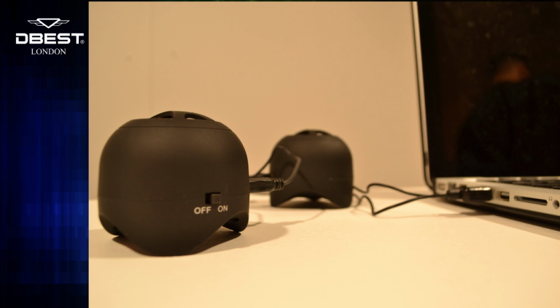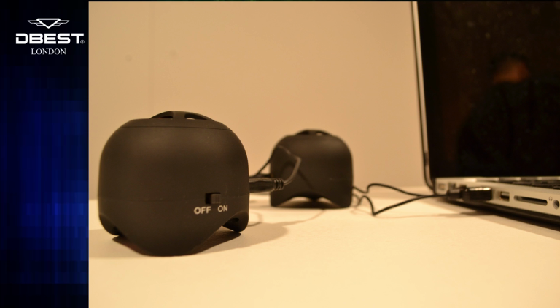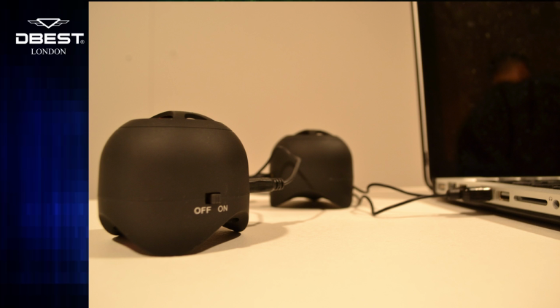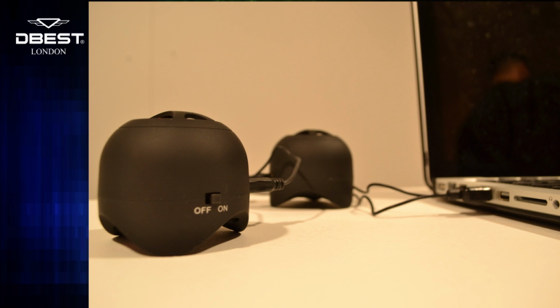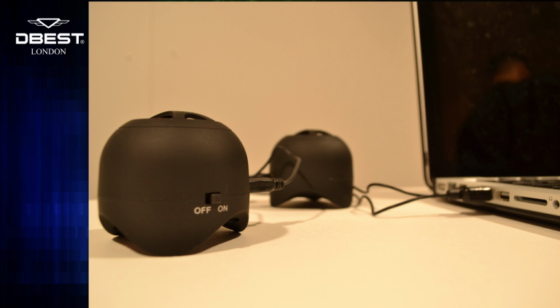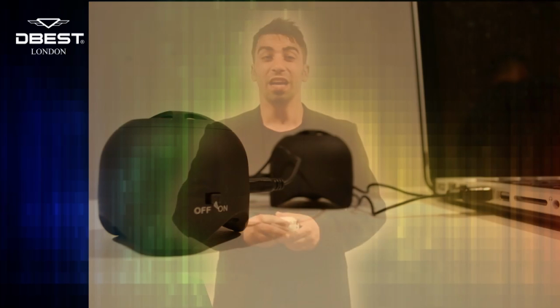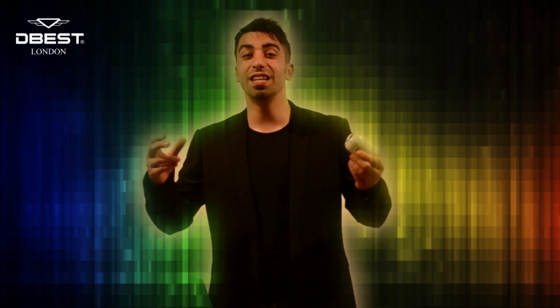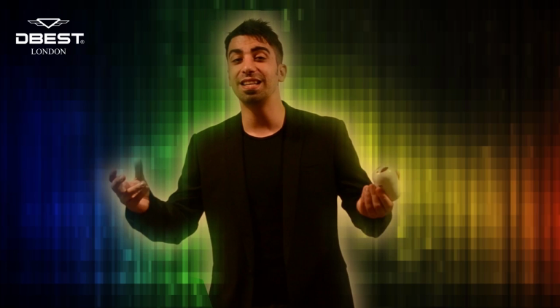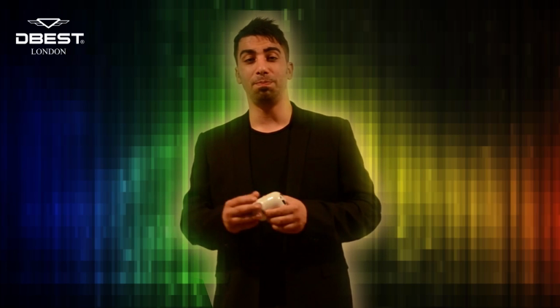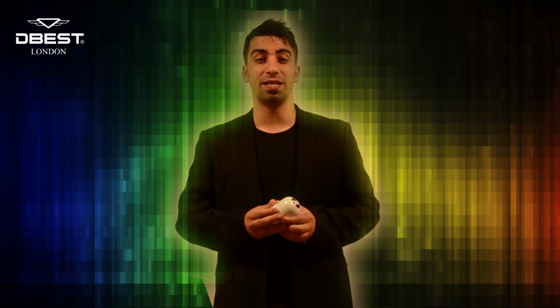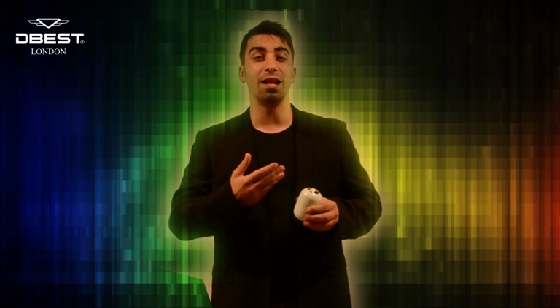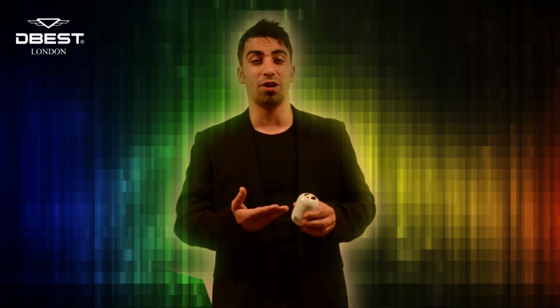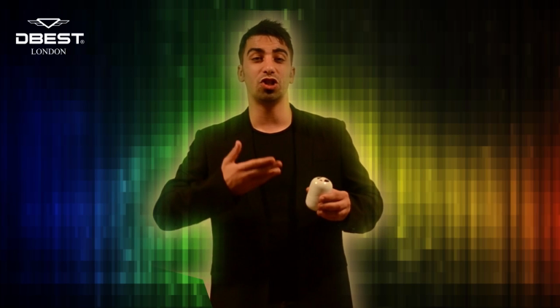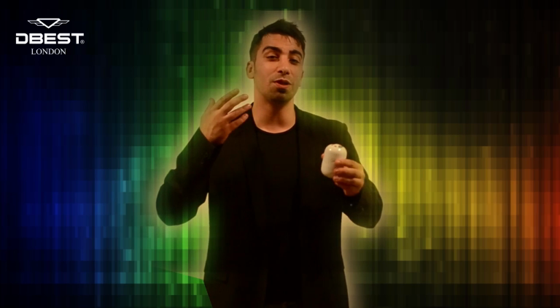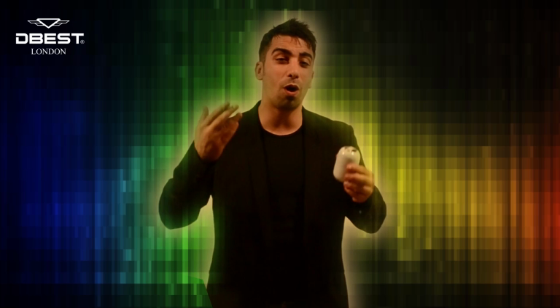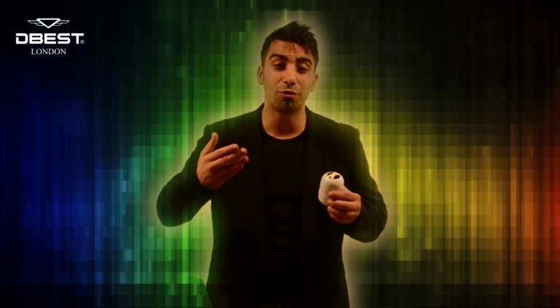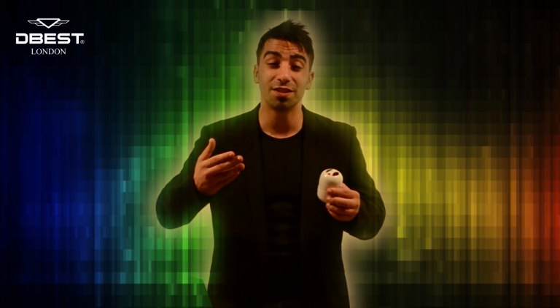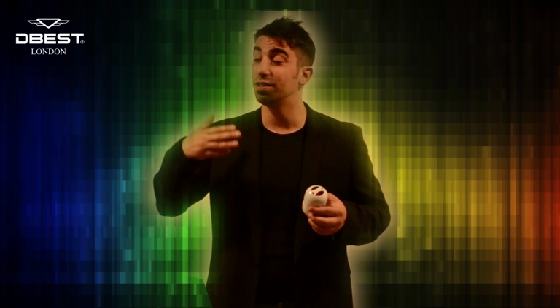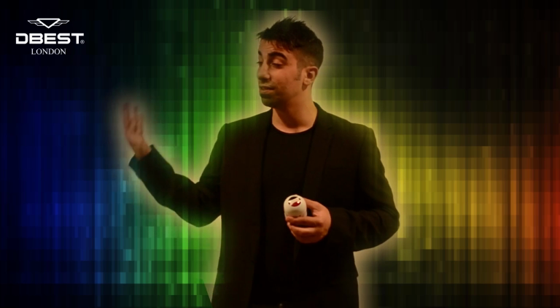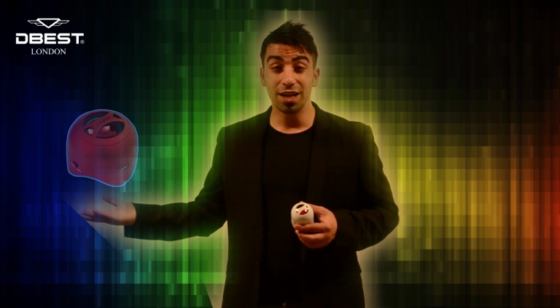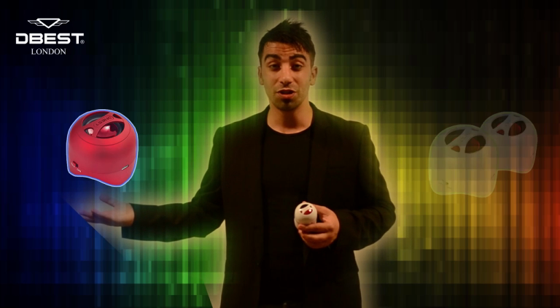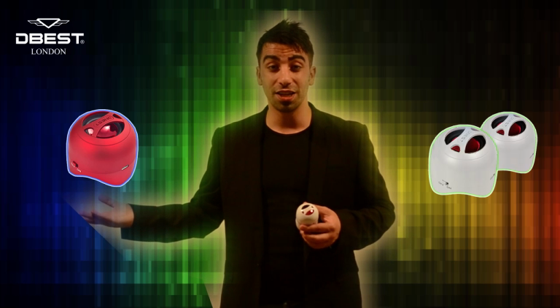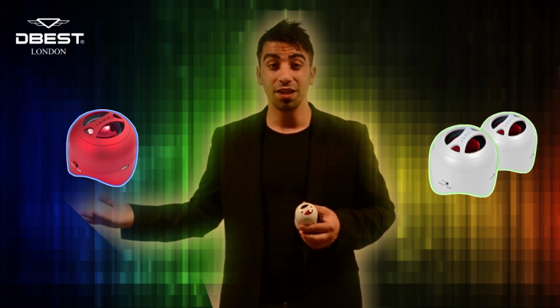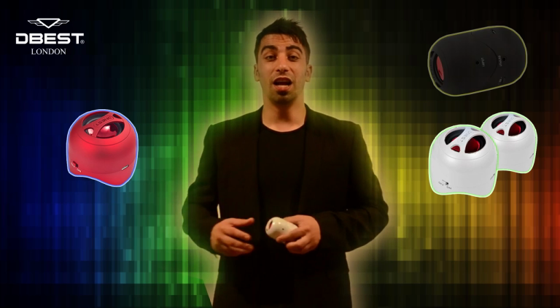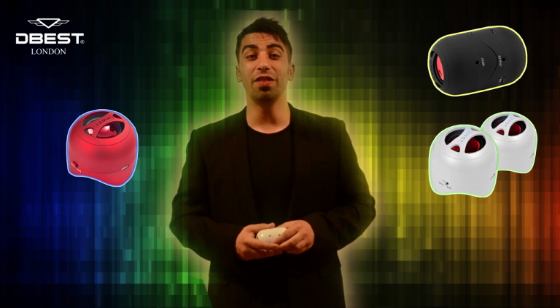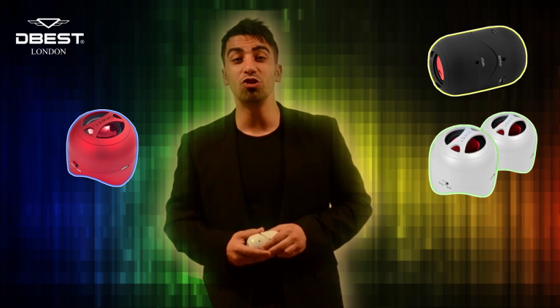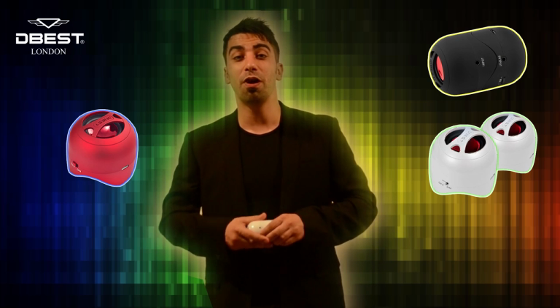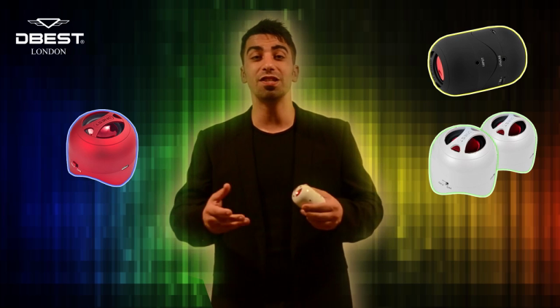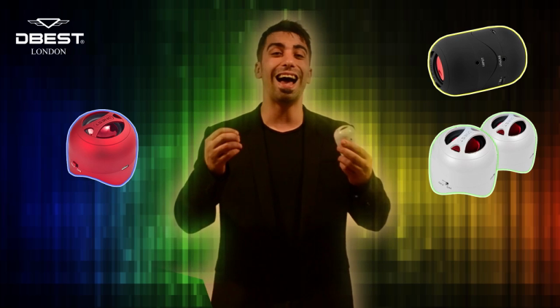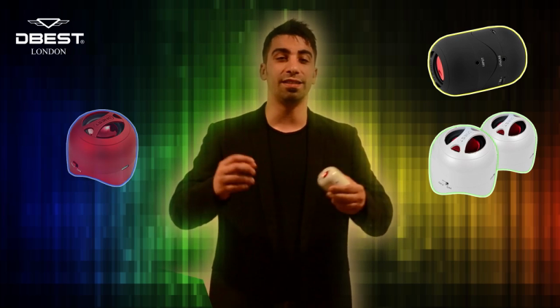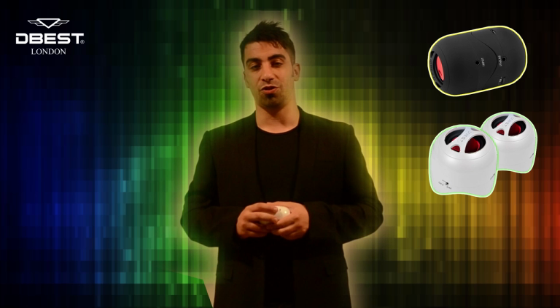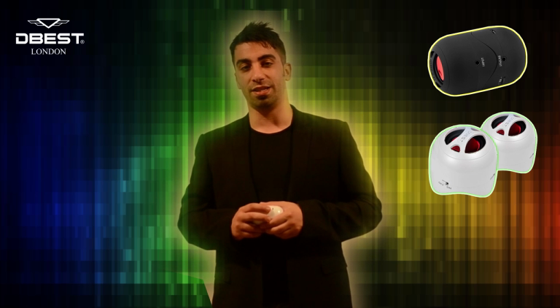All this performance is delivered in an aesthetically pleasing end product, which ships in a wide variety of colours, as you can see, allowing the expression of preference and individuality.